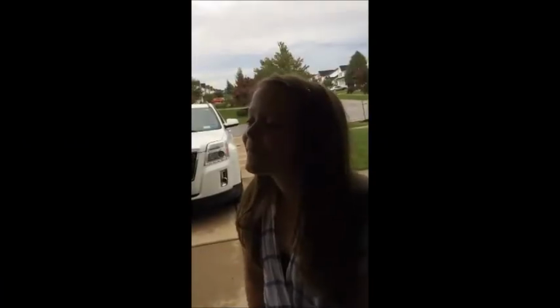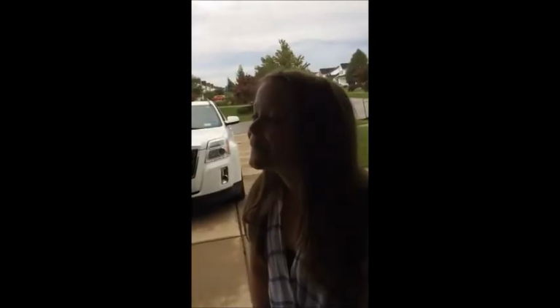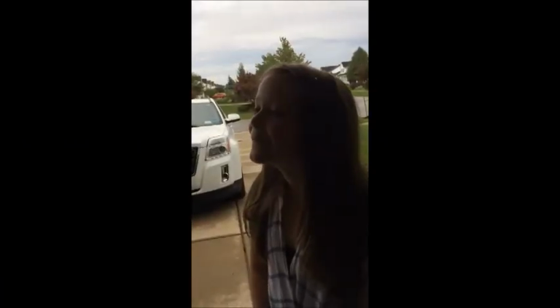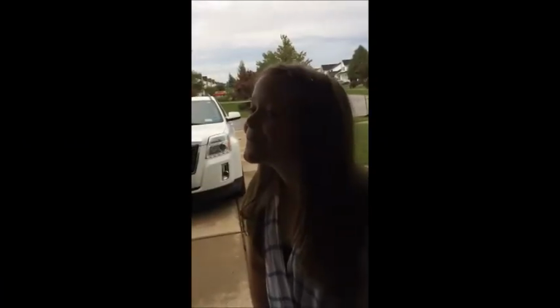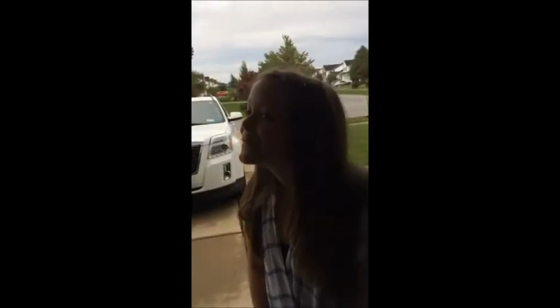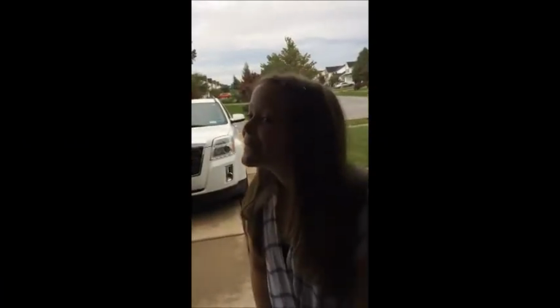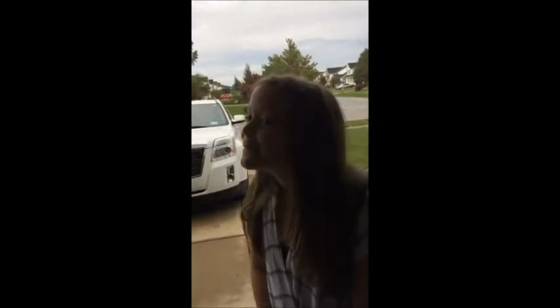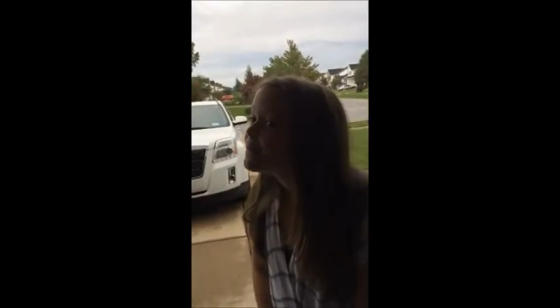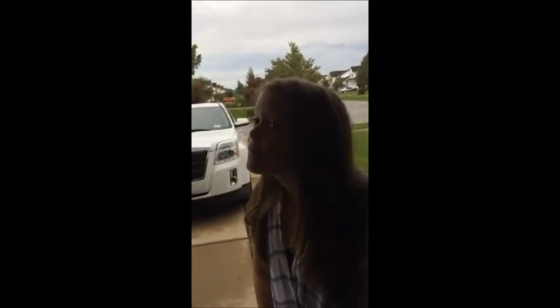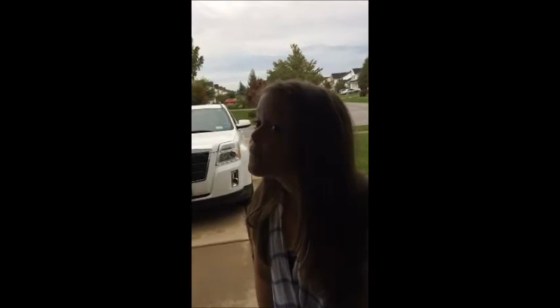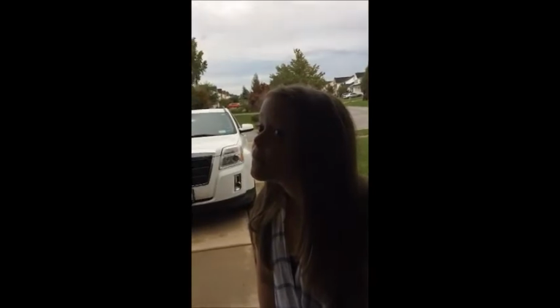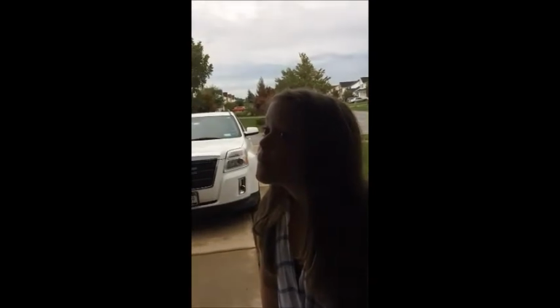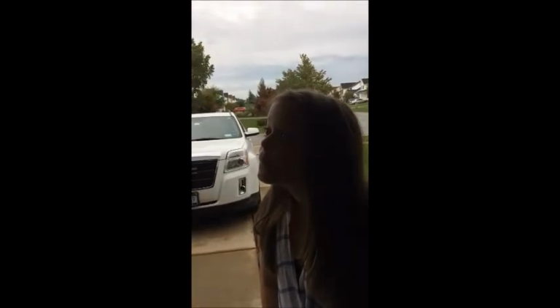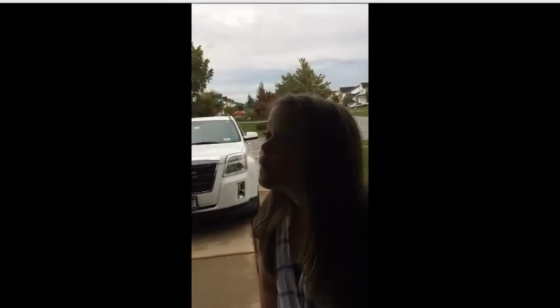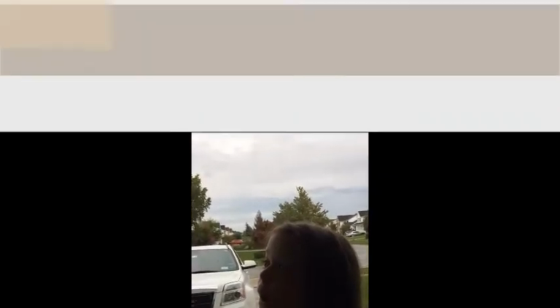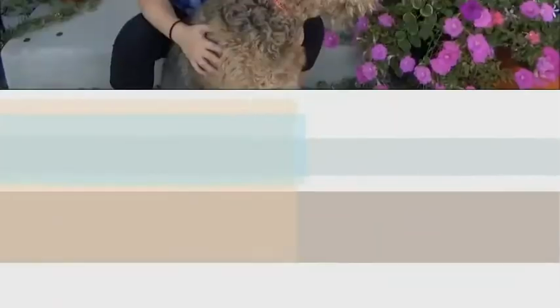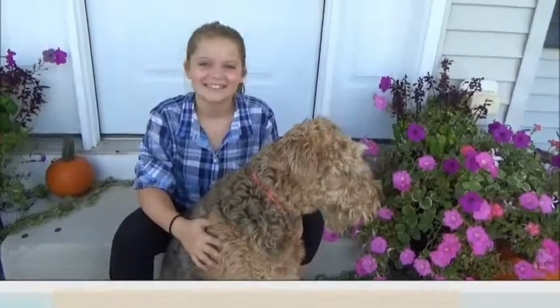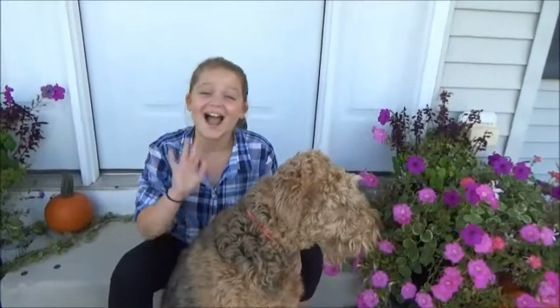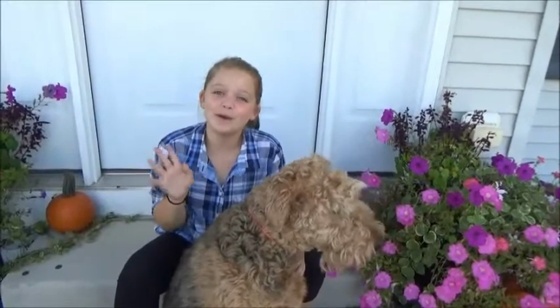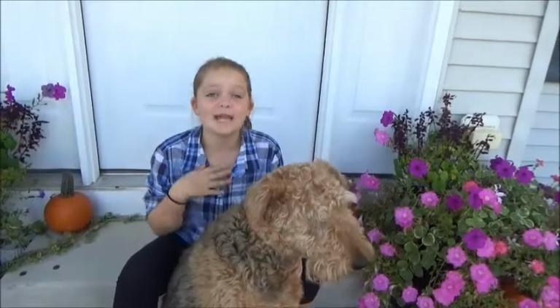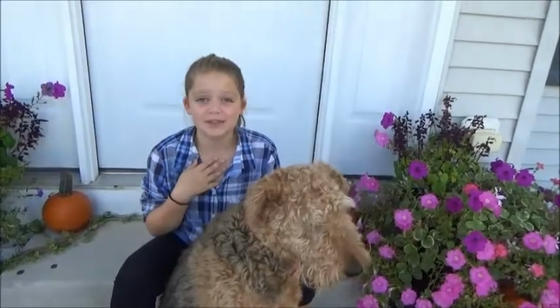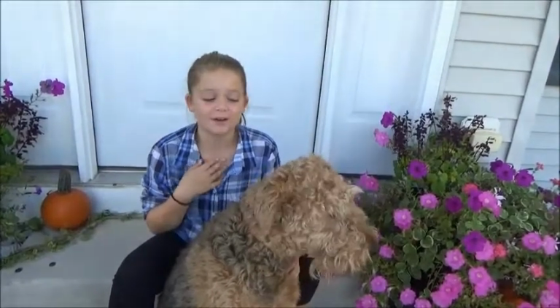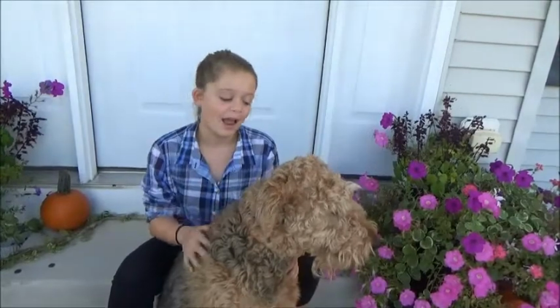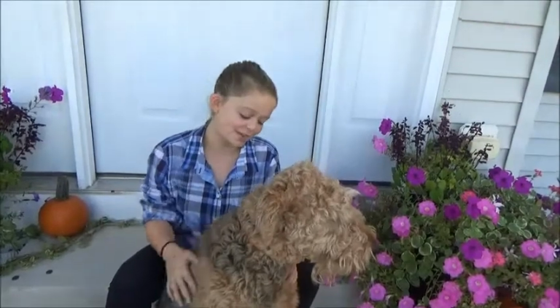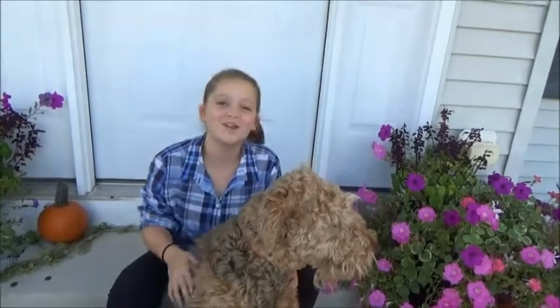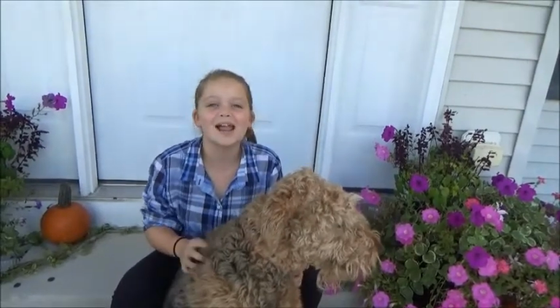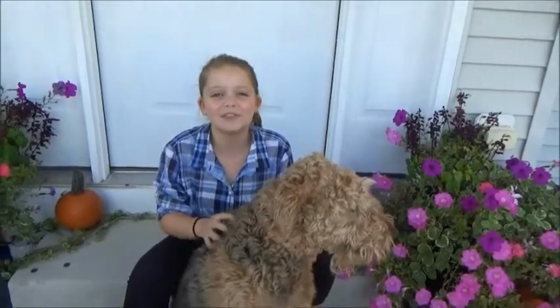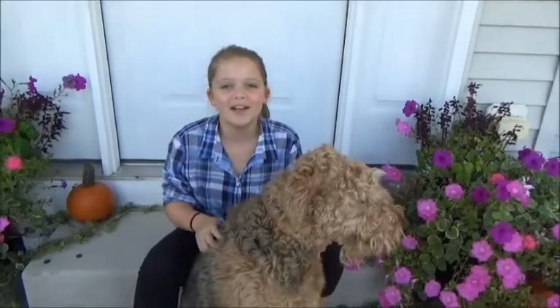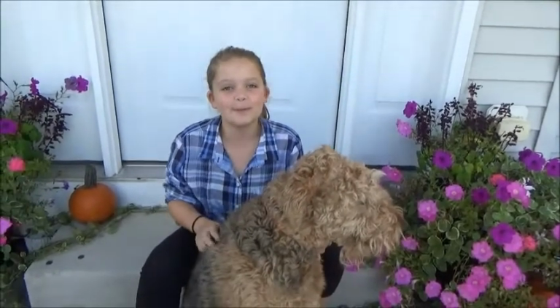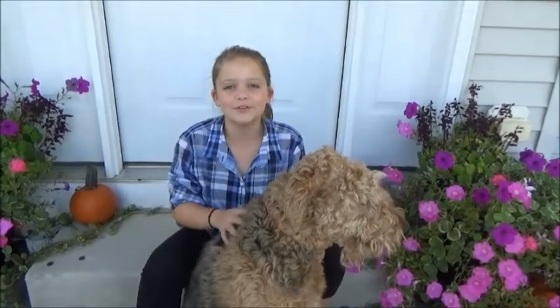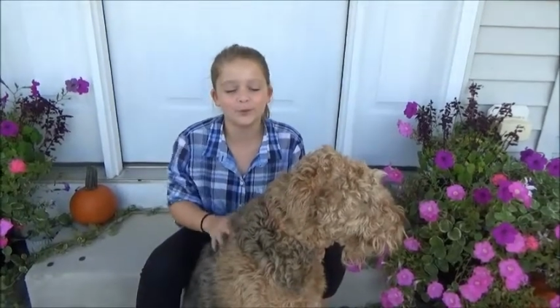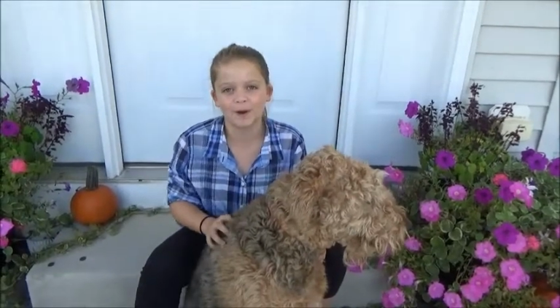Hi Robin, this is Jennifer calling from Chonk Jr. I received Allison's application and I just wanted to introduce you. Hi everyone, my name is Allison Hare. I am 10 years old and I am in 5th grade at Windham Elementary in Orchard Park.